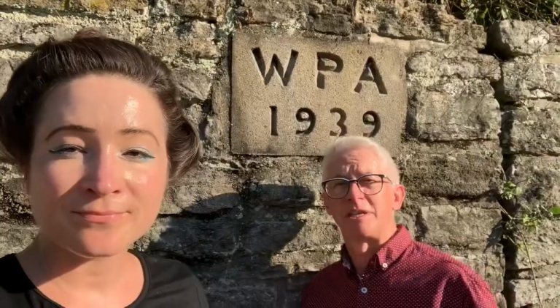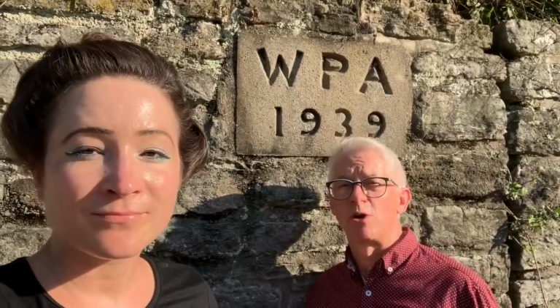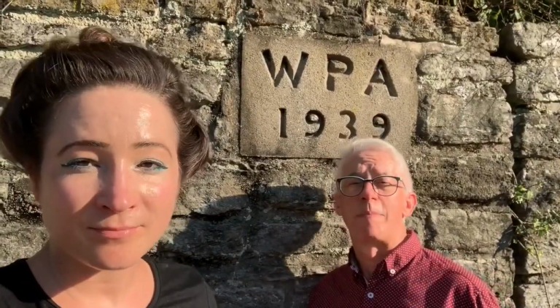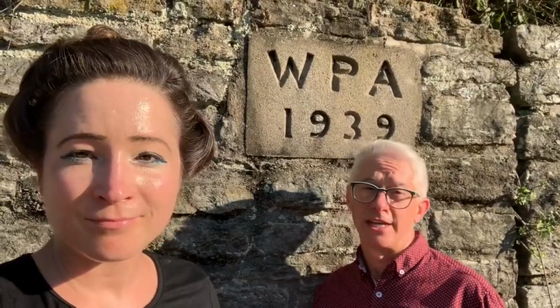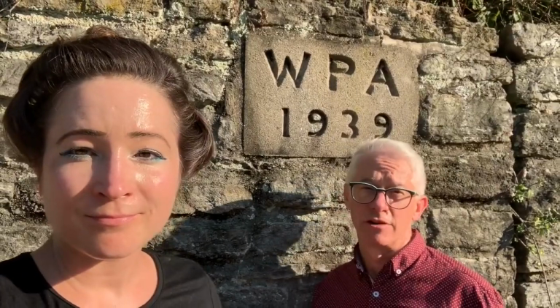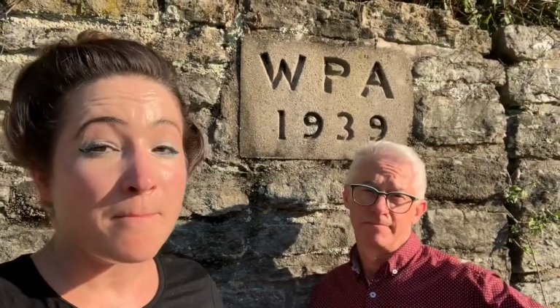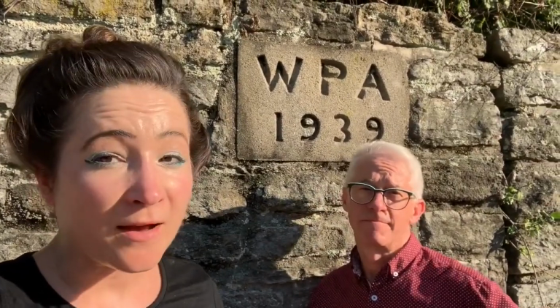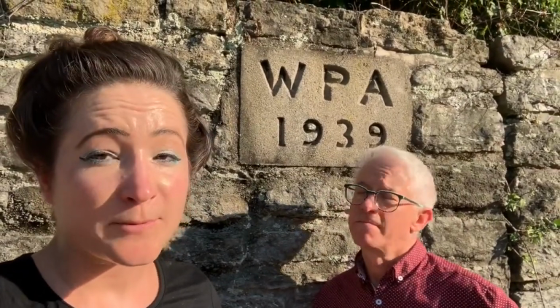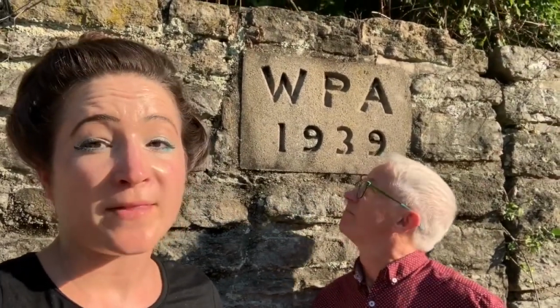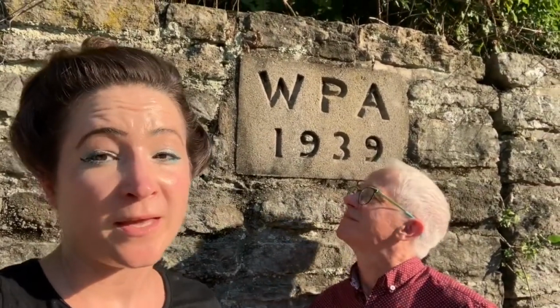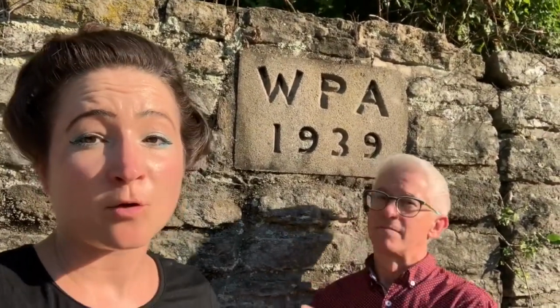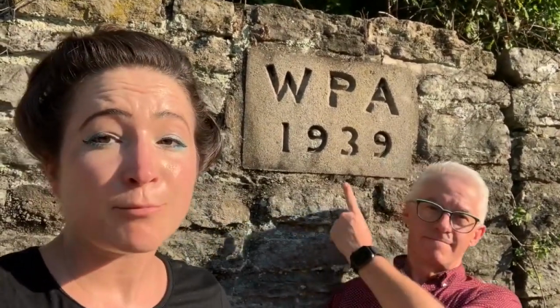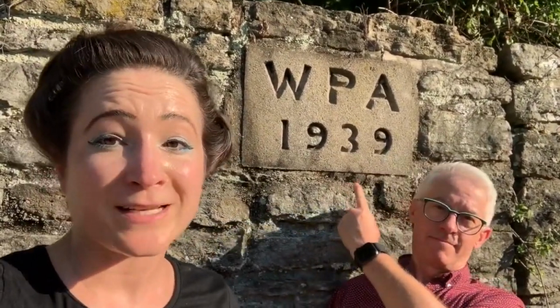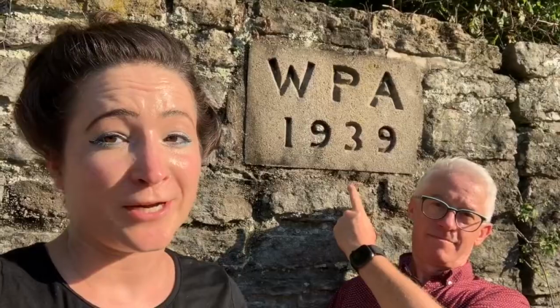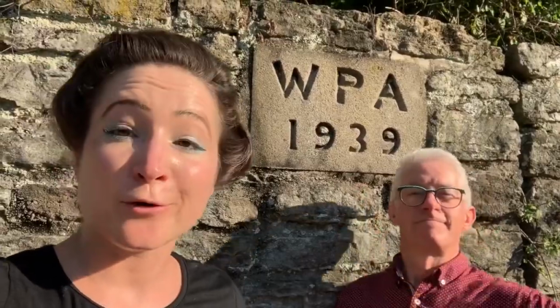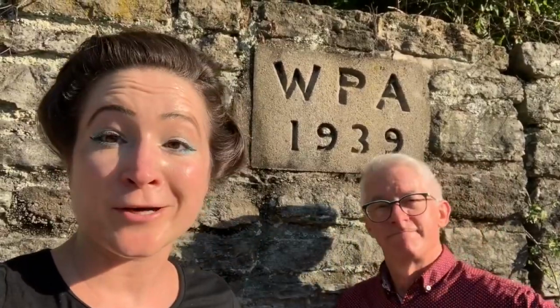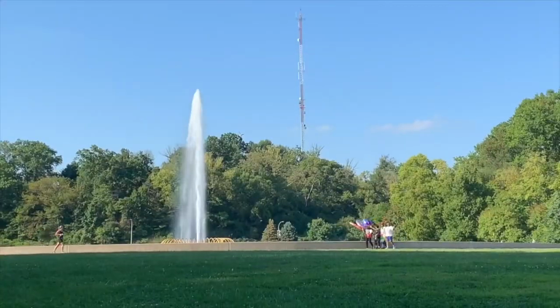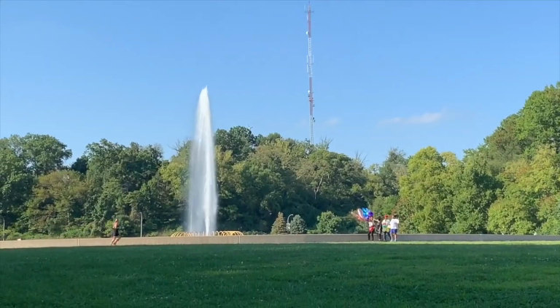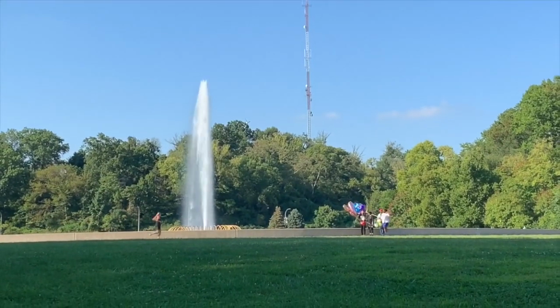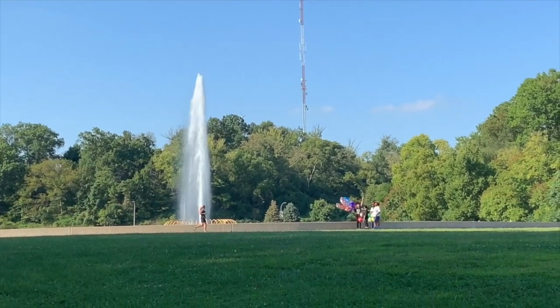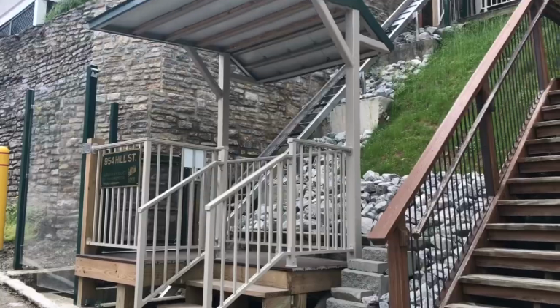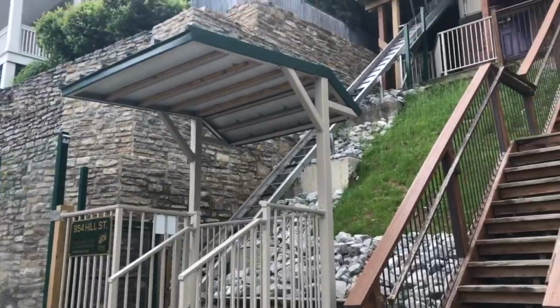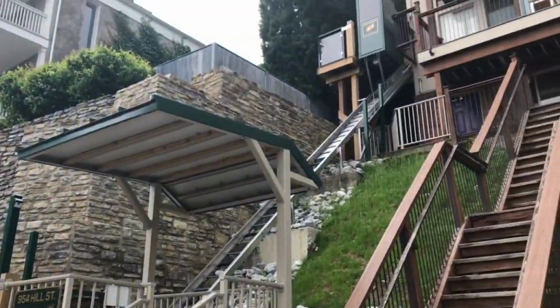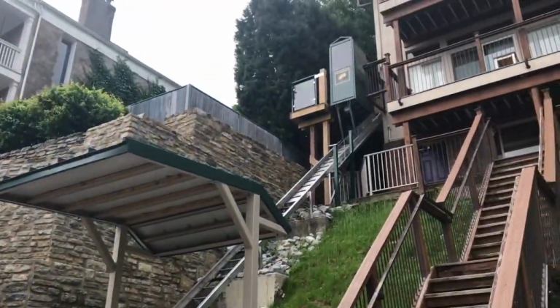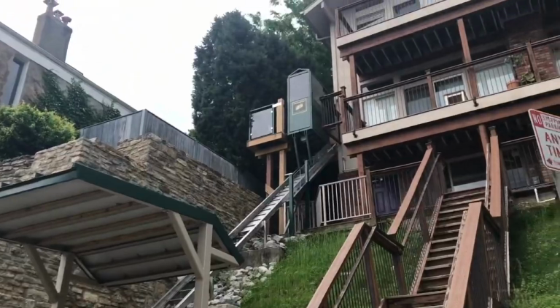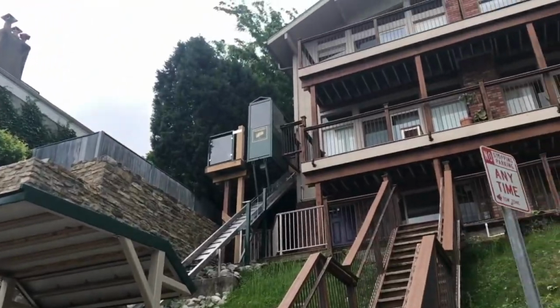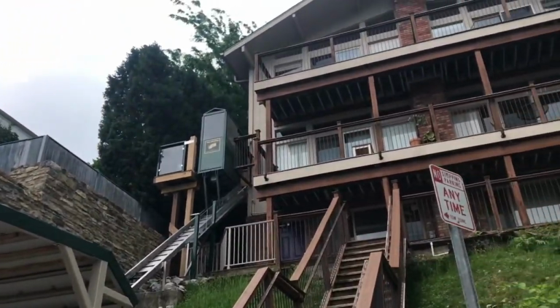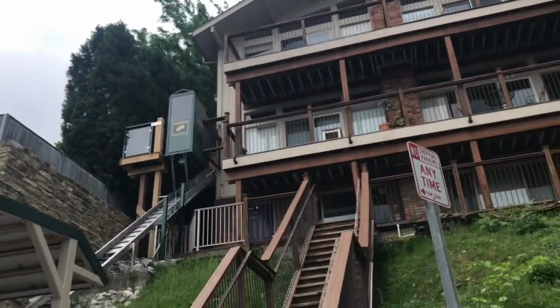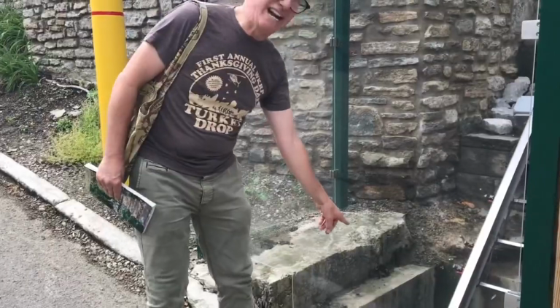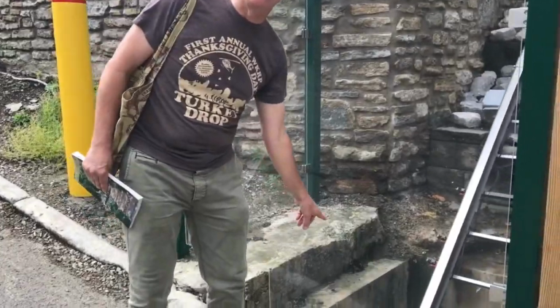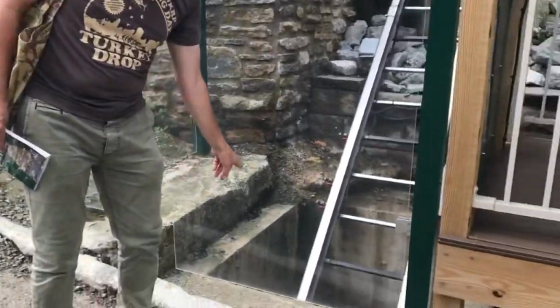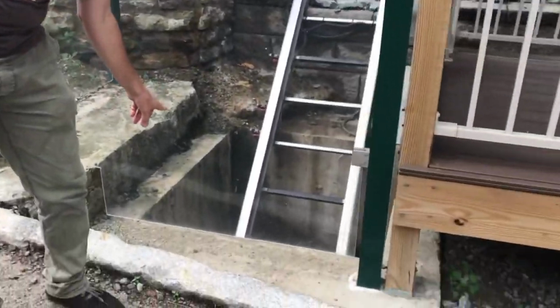Some of these steps go all the way back to the 1800s, but many were built by the WPA — the Works Progress Administration during the New Deal. This is an incline that somebody owns at their personal house, just to get them up the stairs.